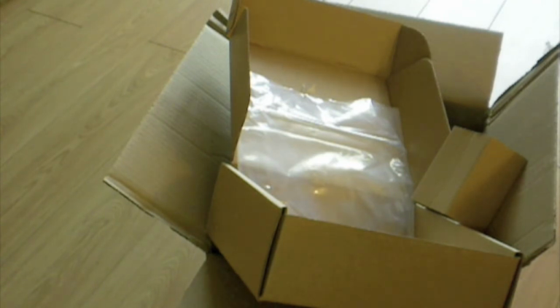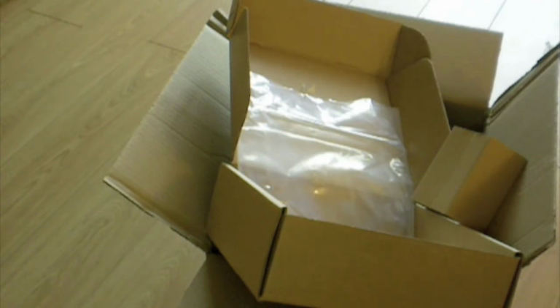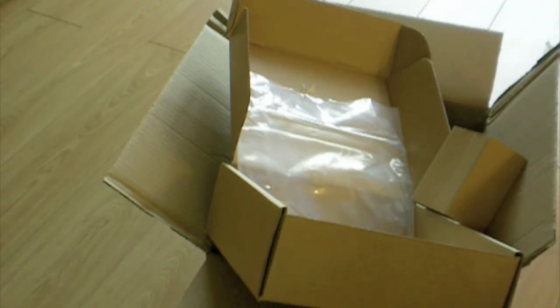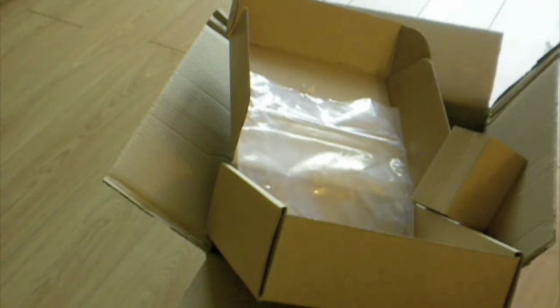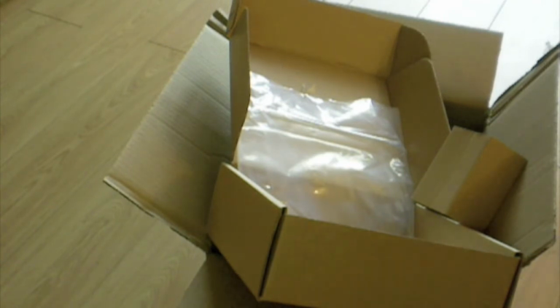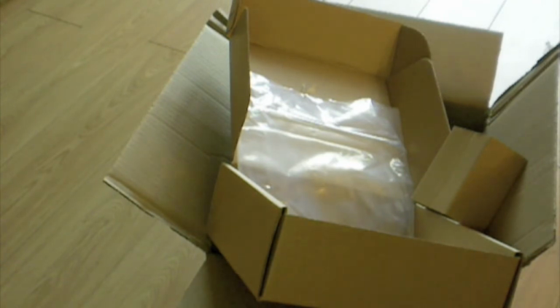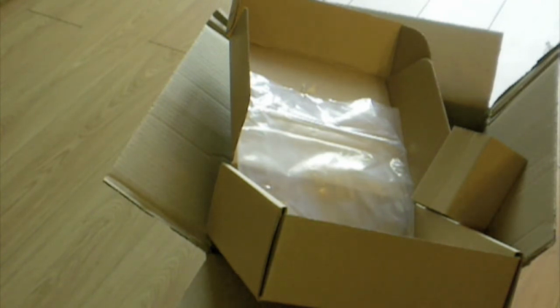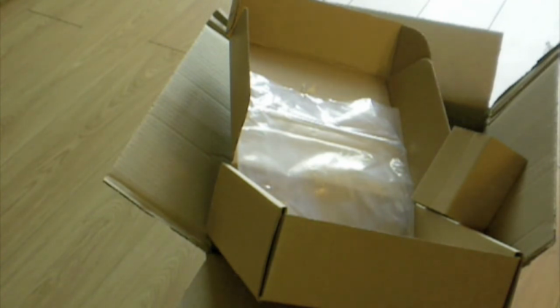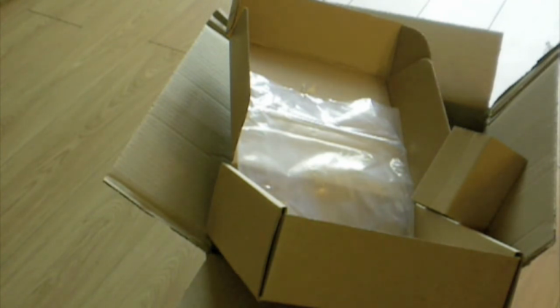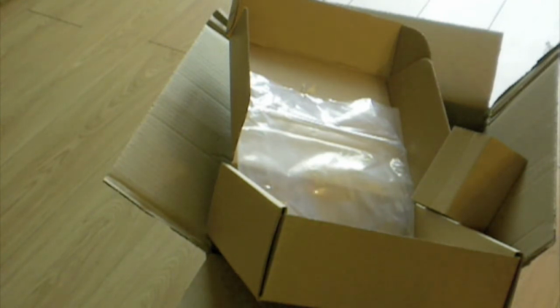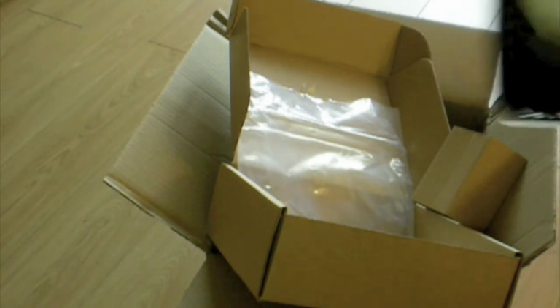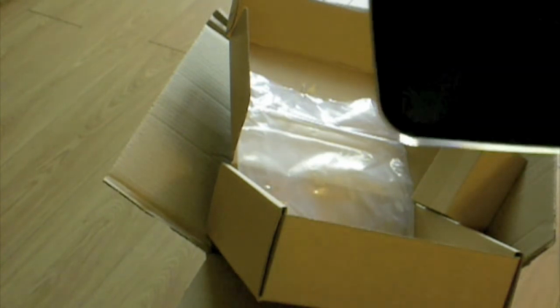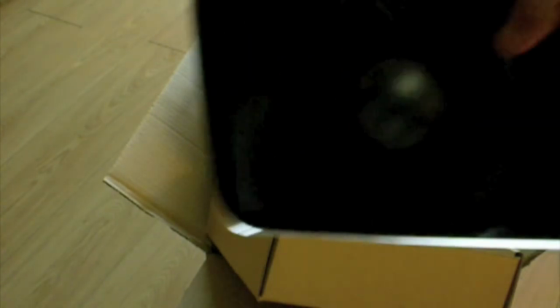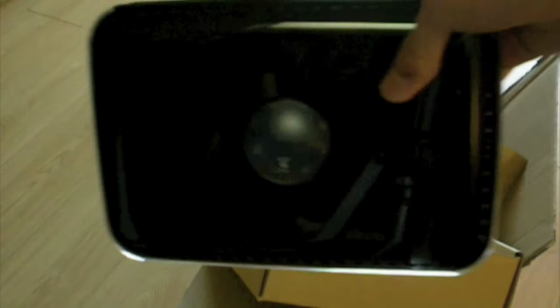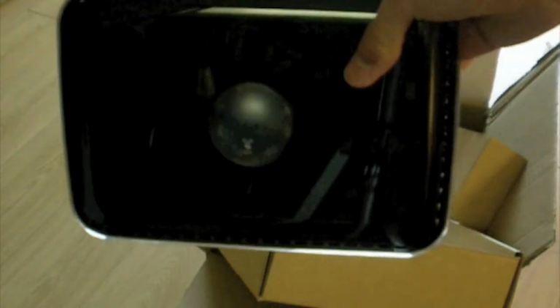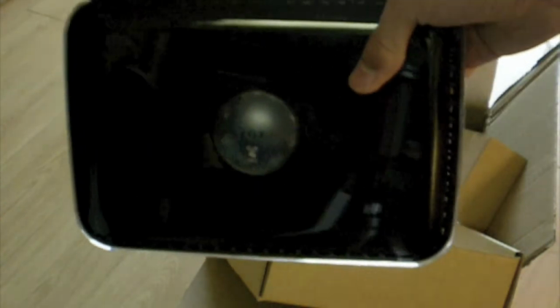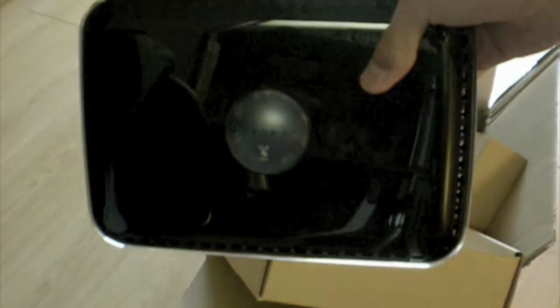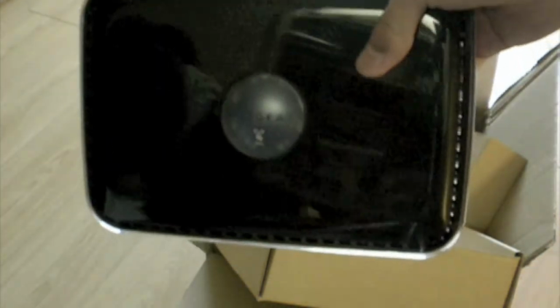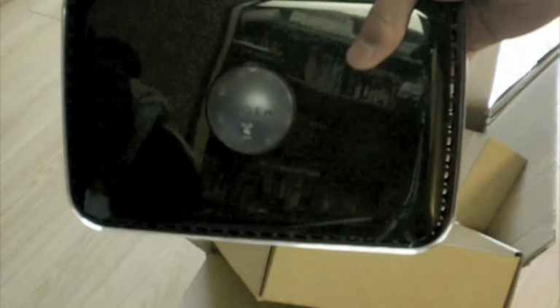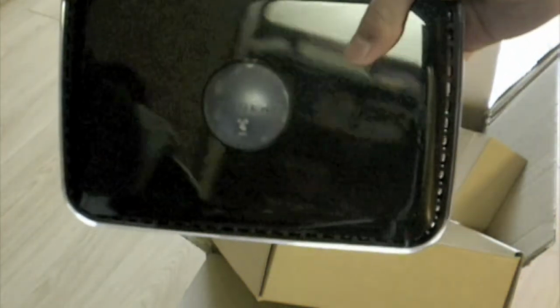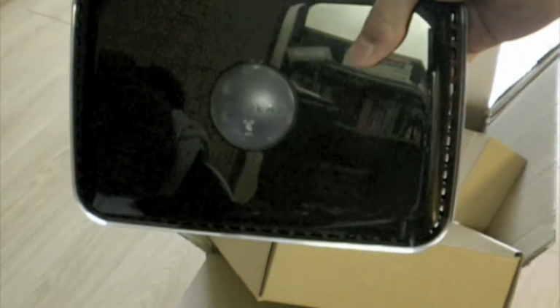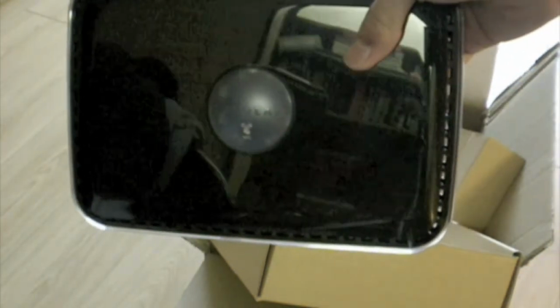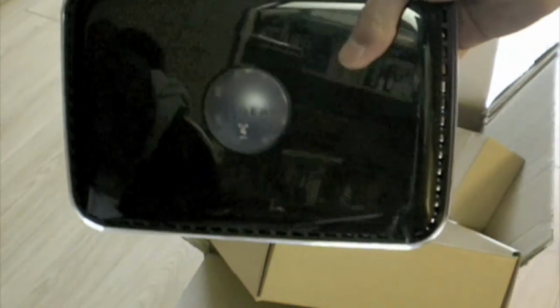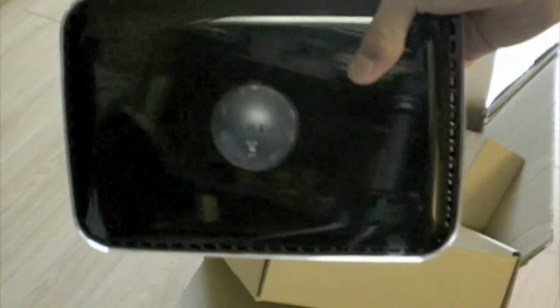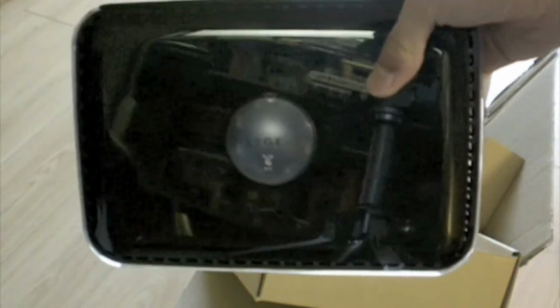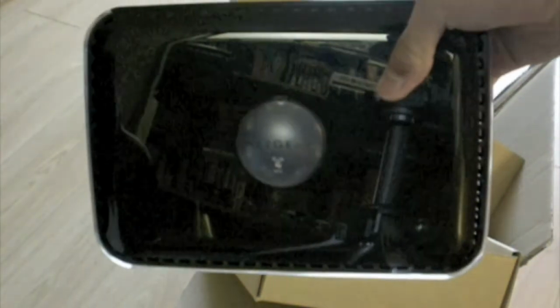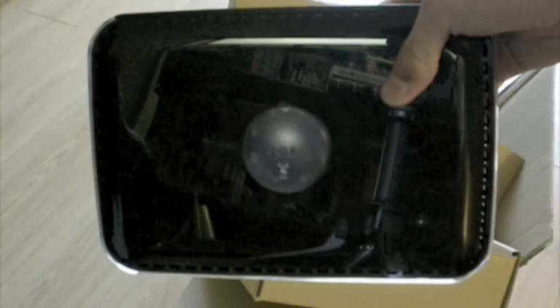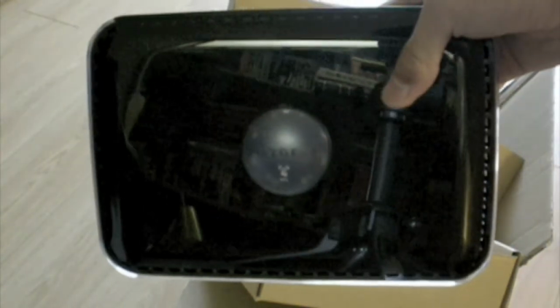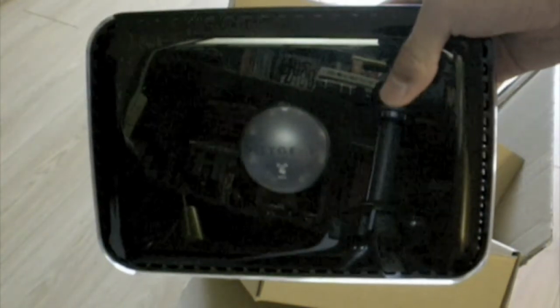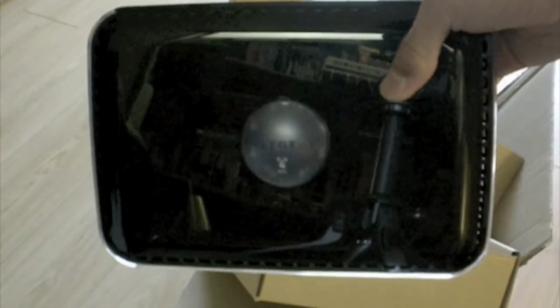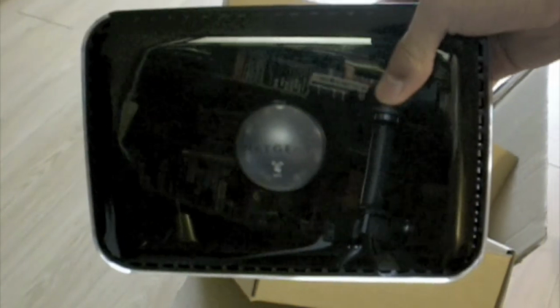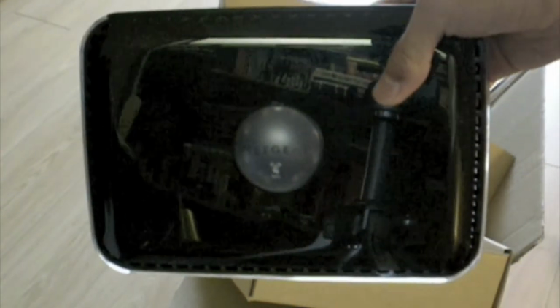I think I'll be using this very frequently. Thanks for watching this. This is an unboxing of the Netgear wireless dual-band router. Thanks for watching.